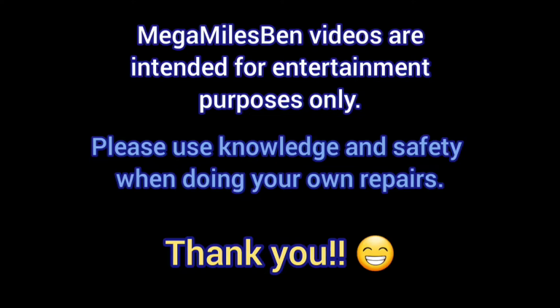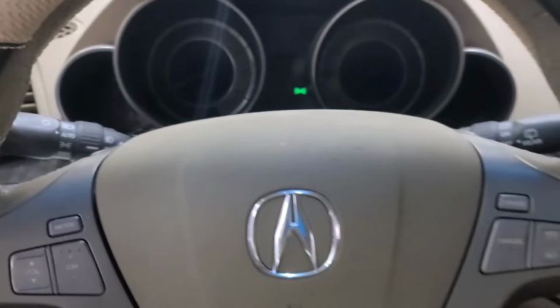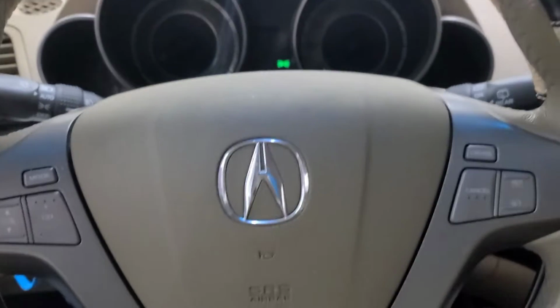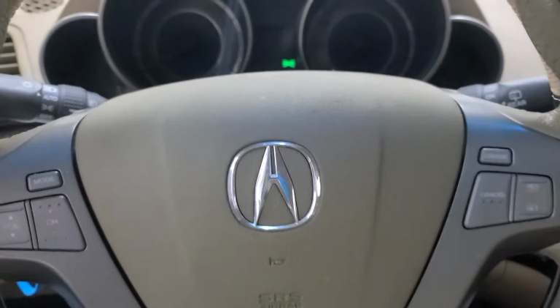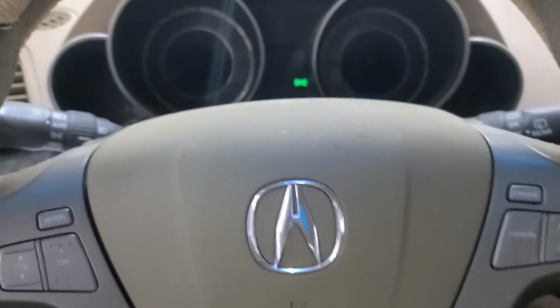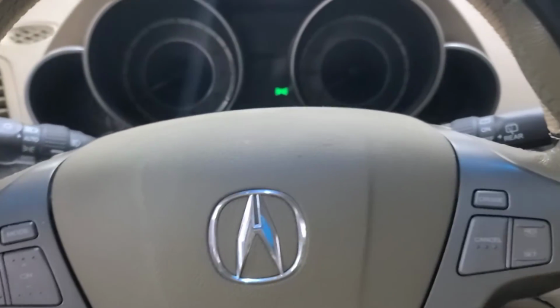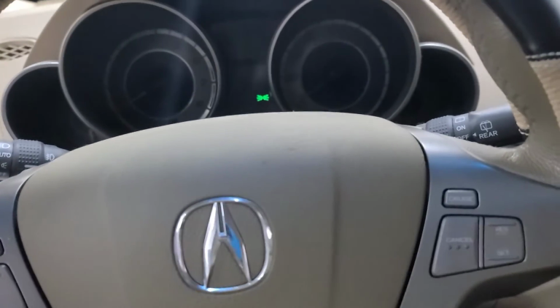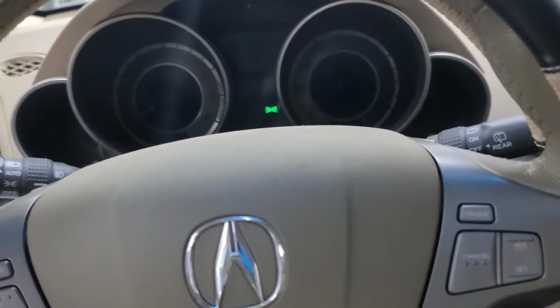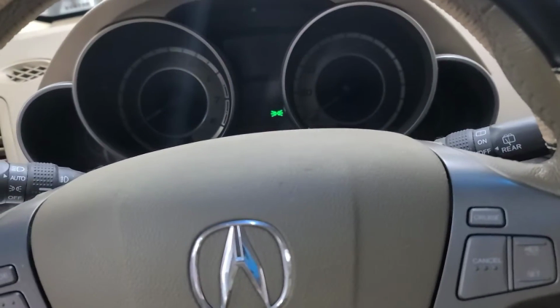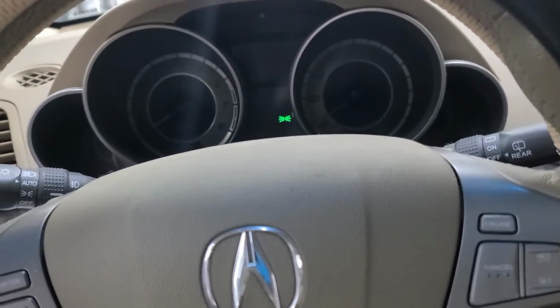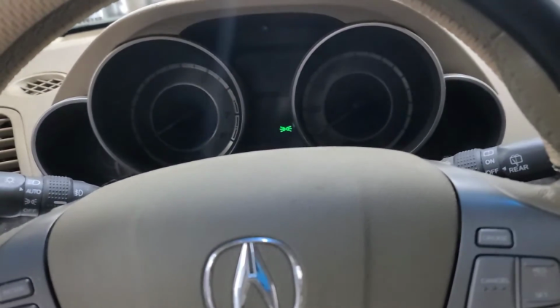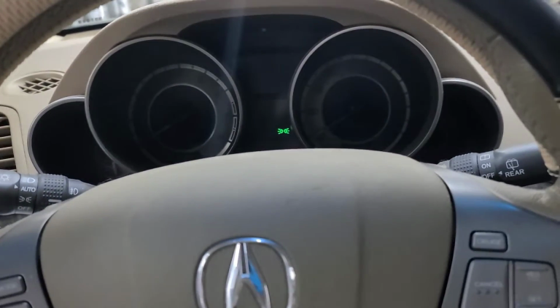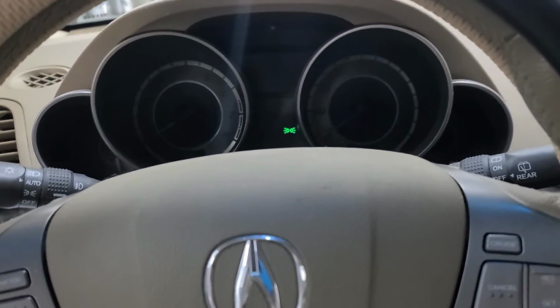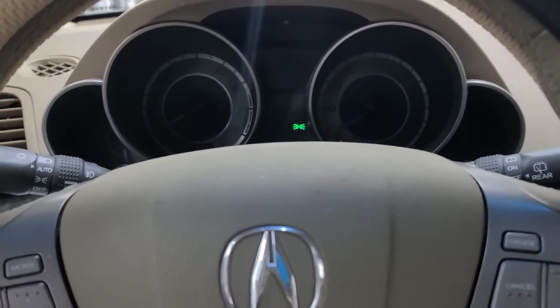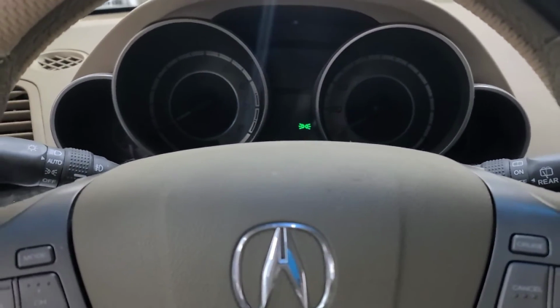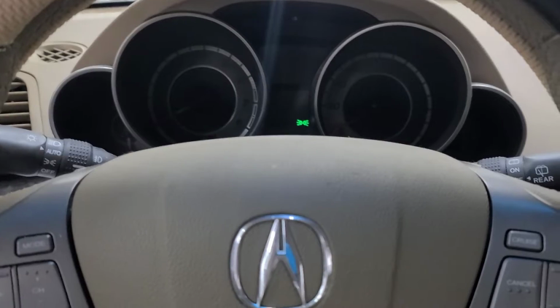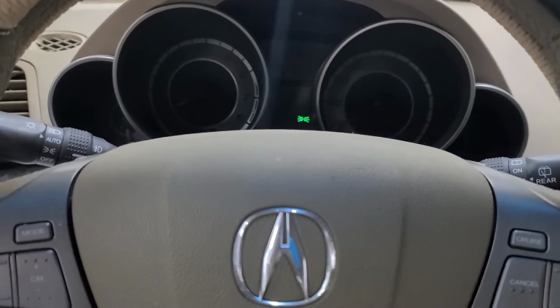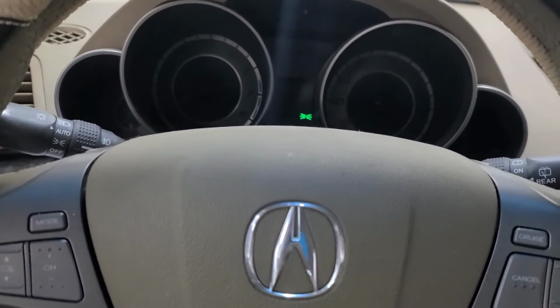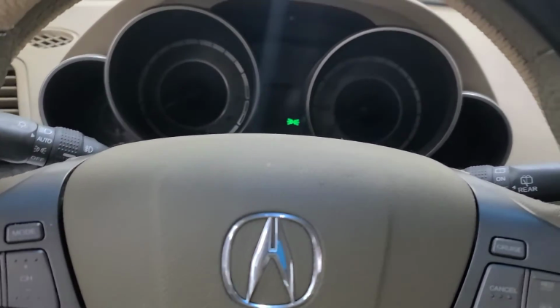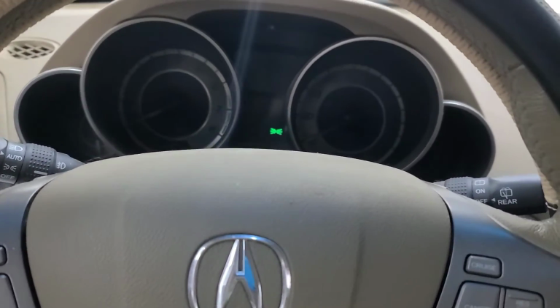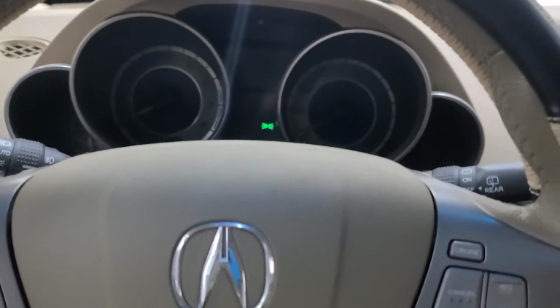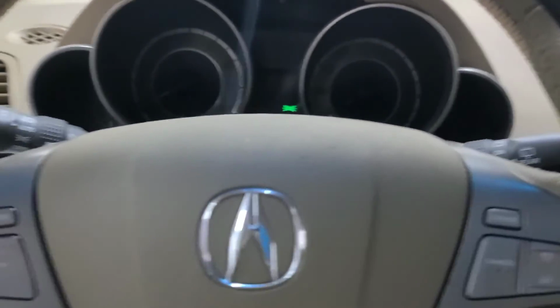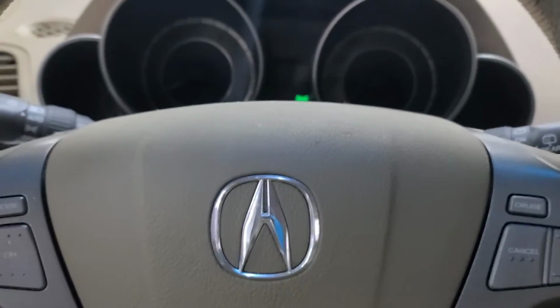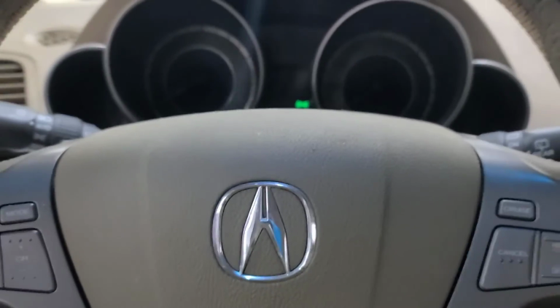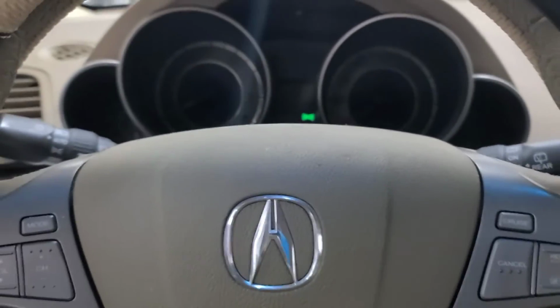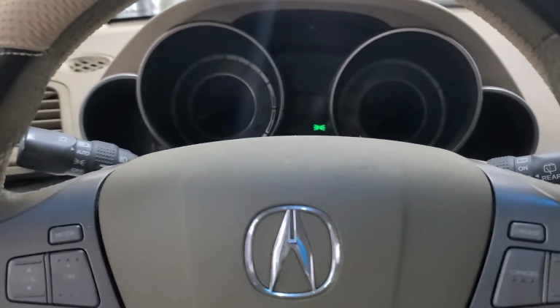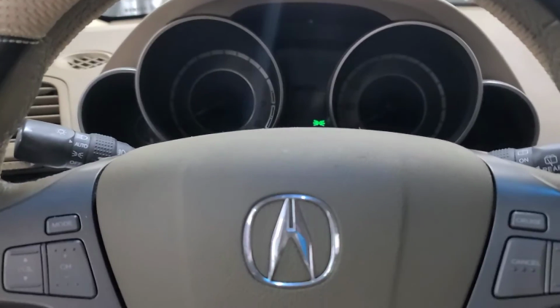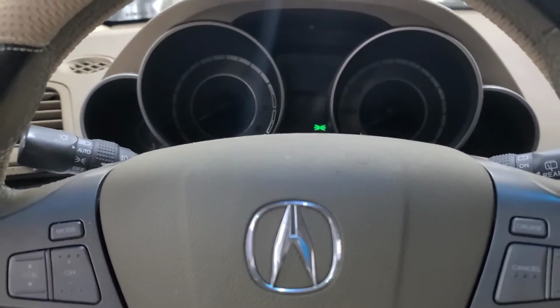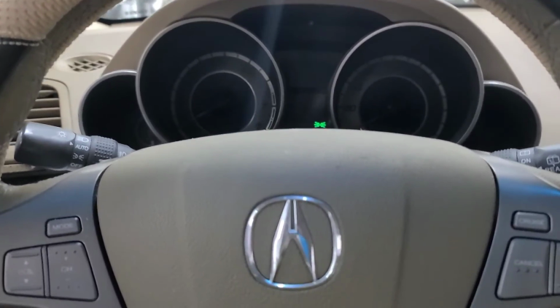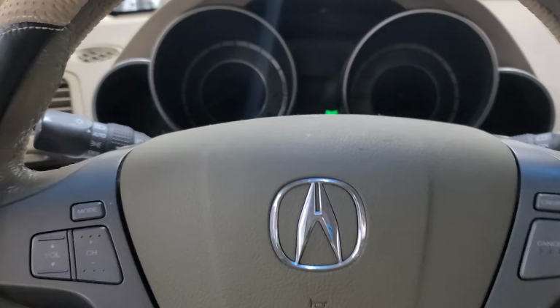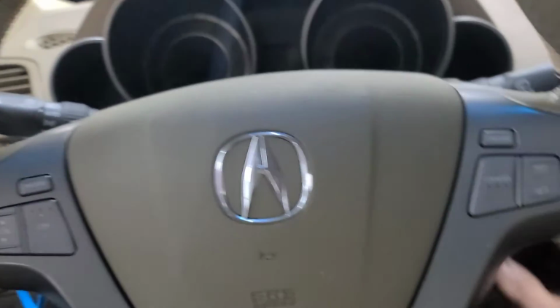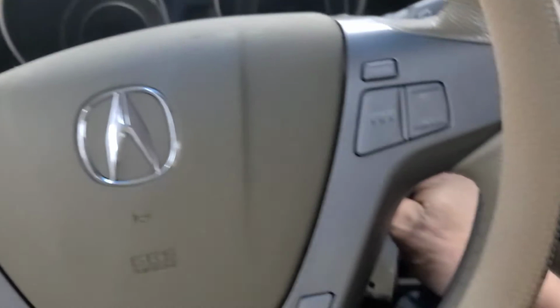I was asked by a client how to reset the service light for the oil change on a 2008 Acura MDX. I'm sure this is similar for other models on the Acura.